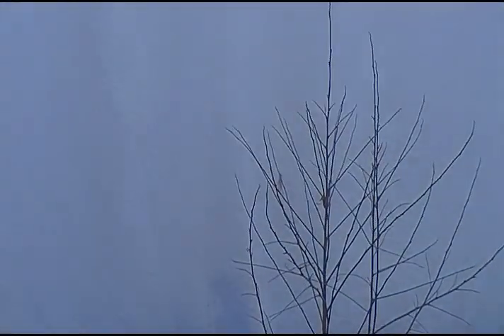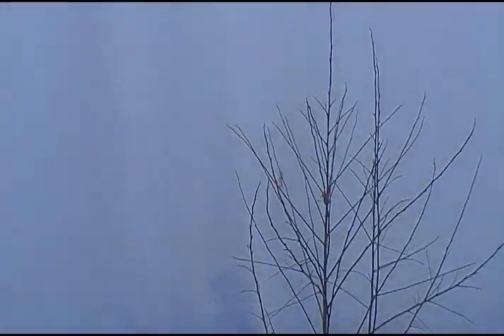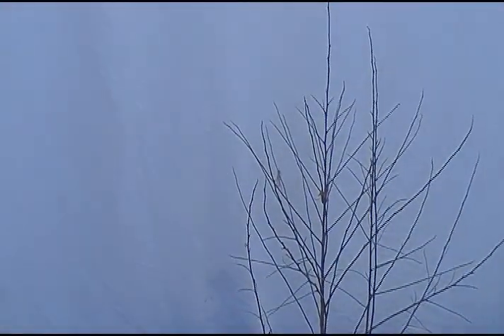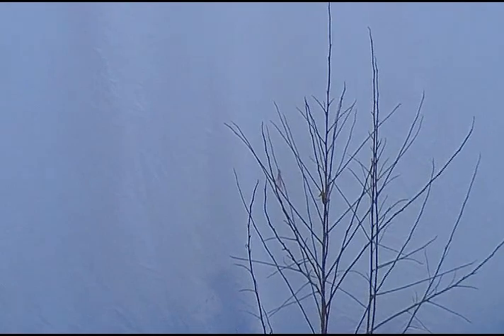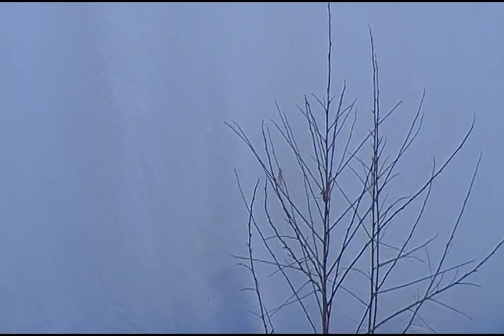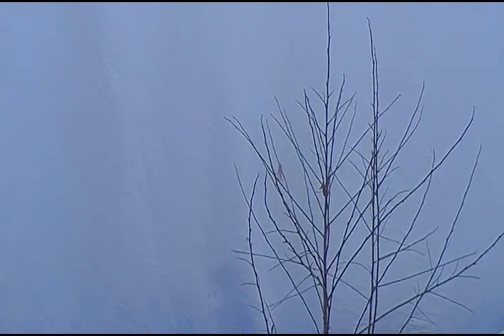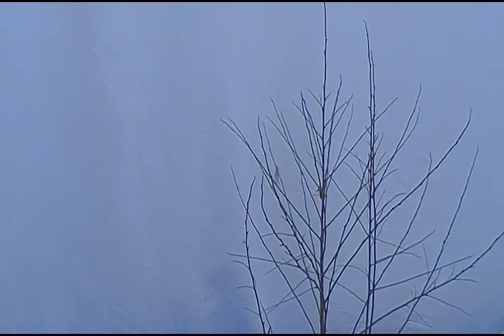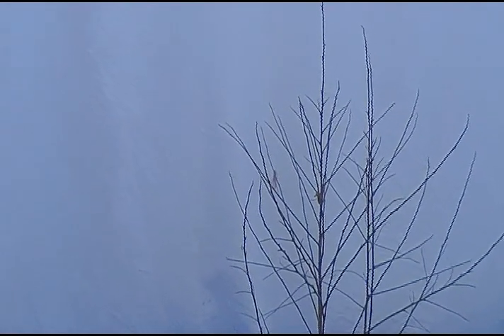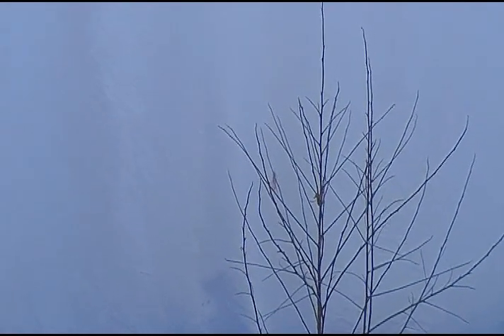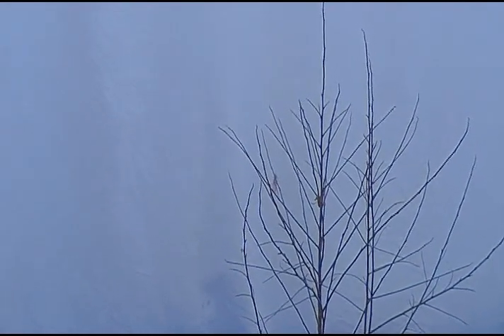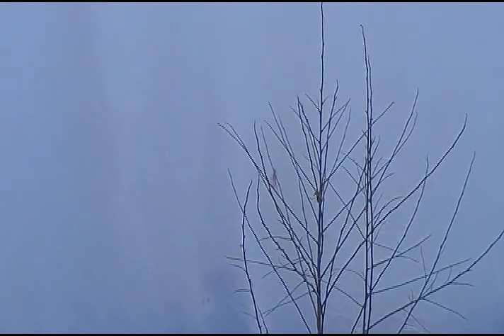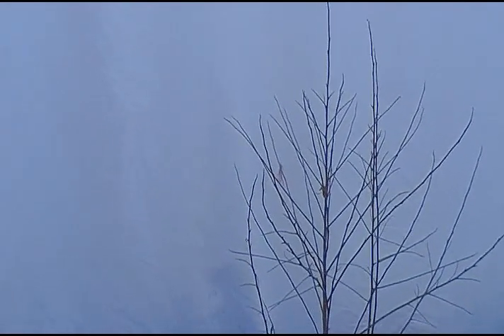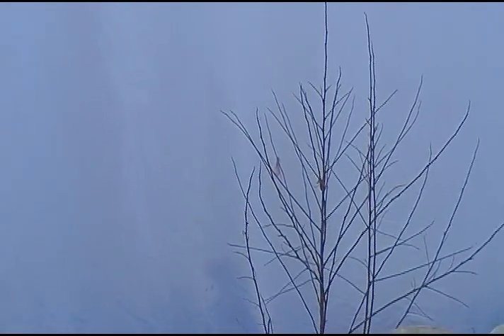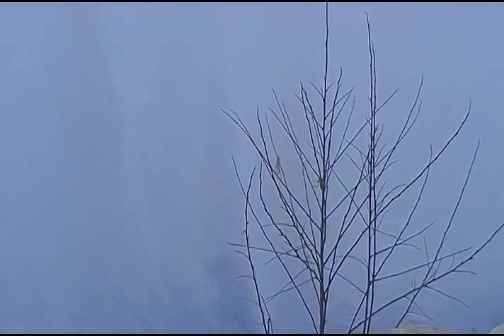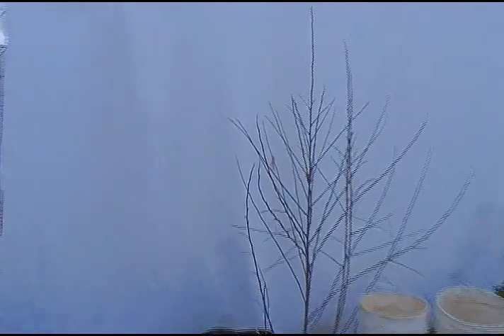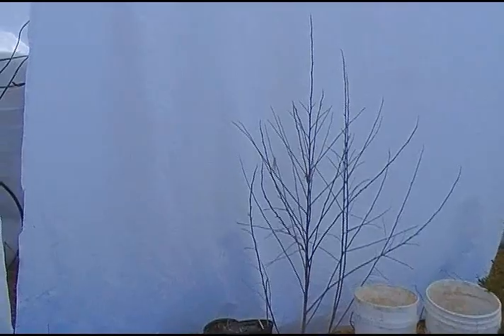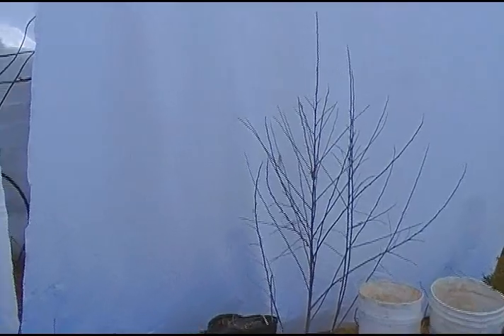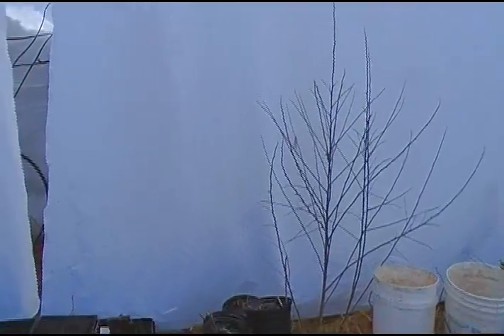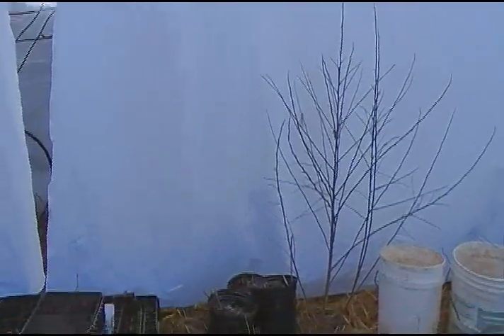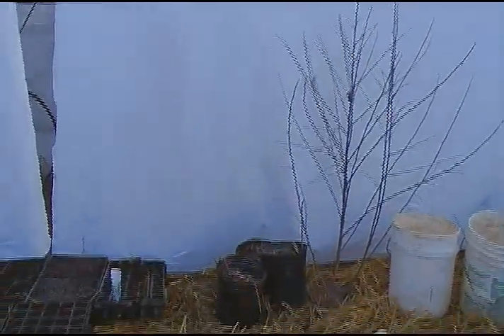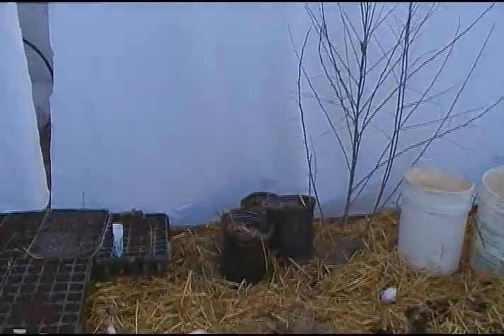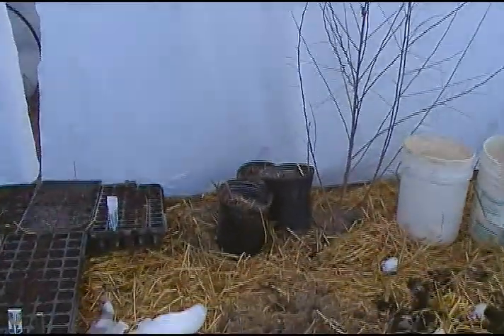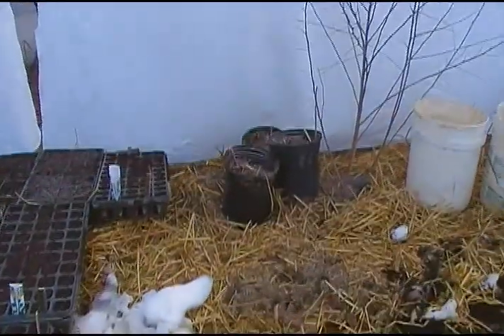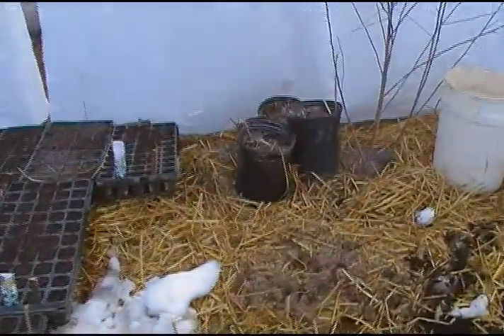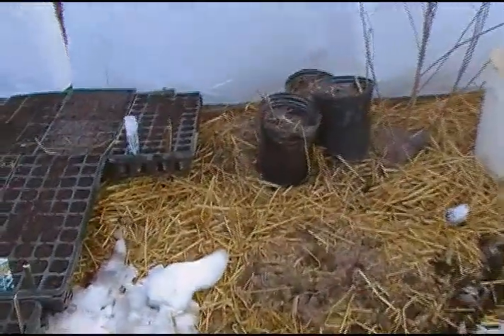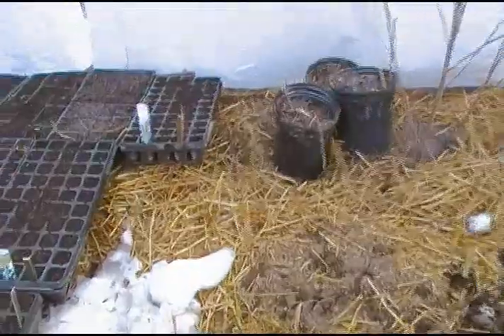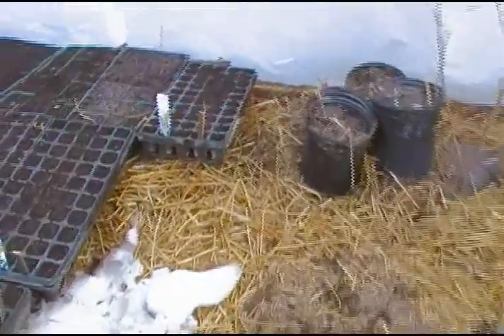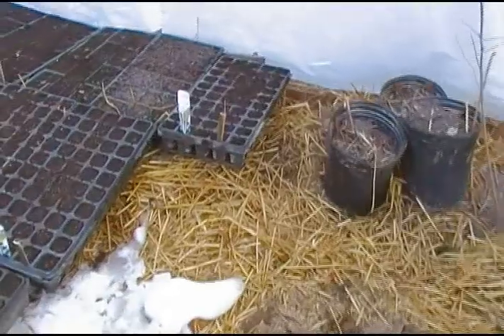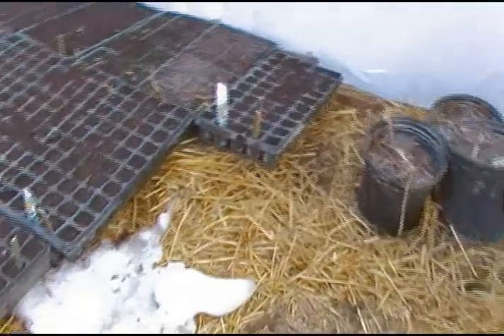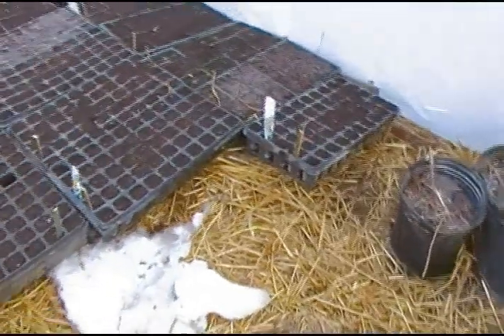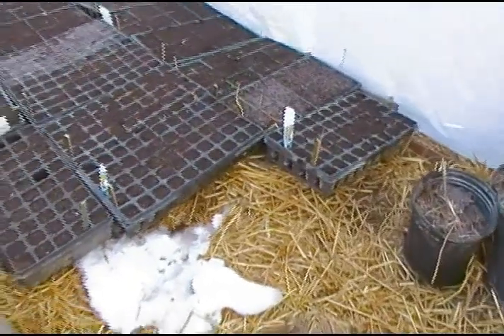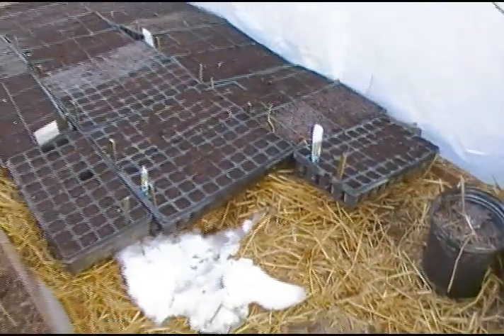March 8, 2011. This is another installment of Edible Acres. We're at a set of greenhouses out here in Trumansburg, New York — there'll be another video to give a proper introduction to them.